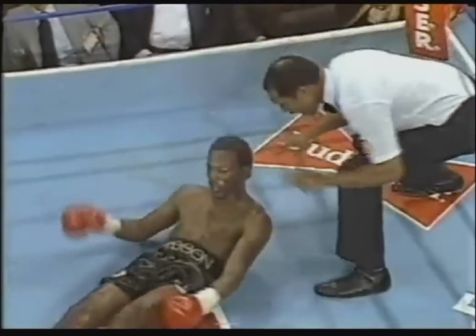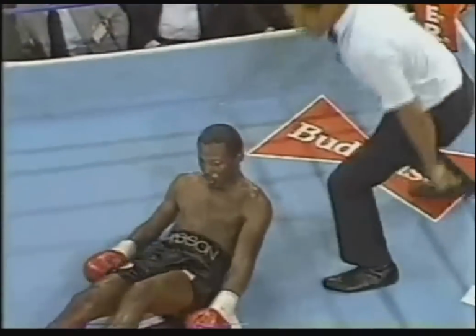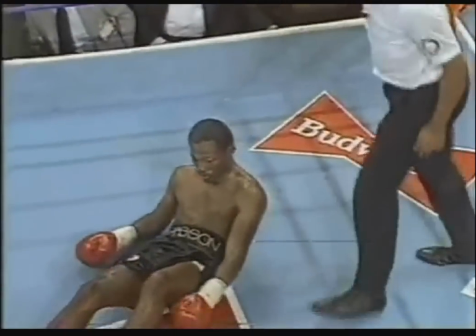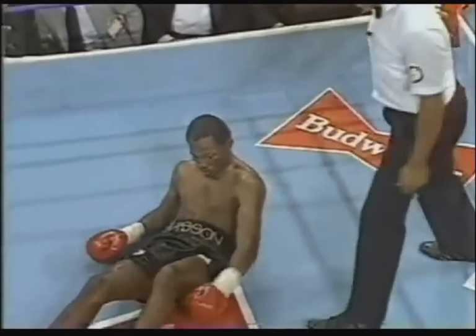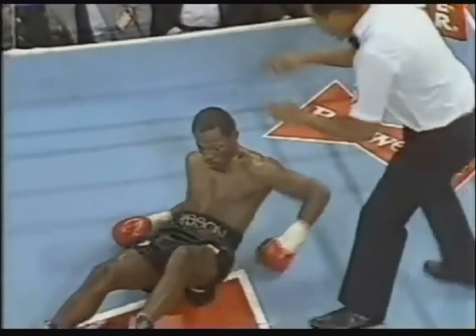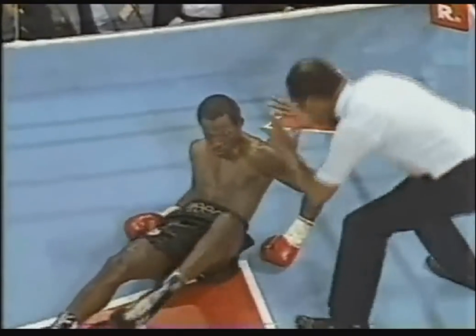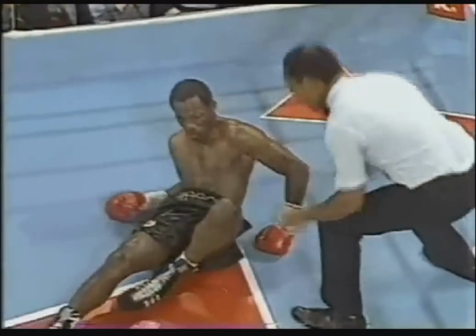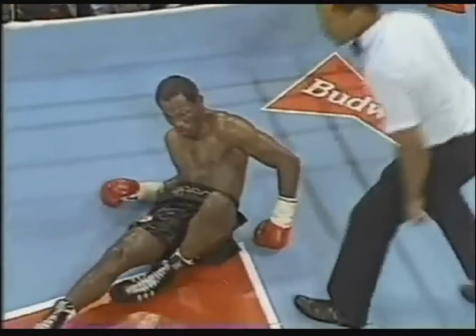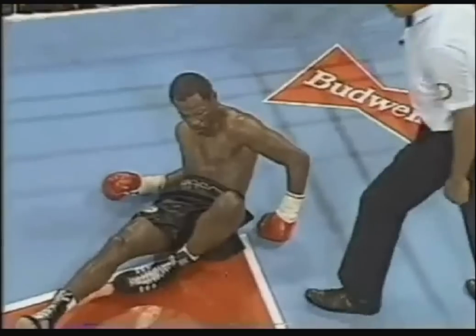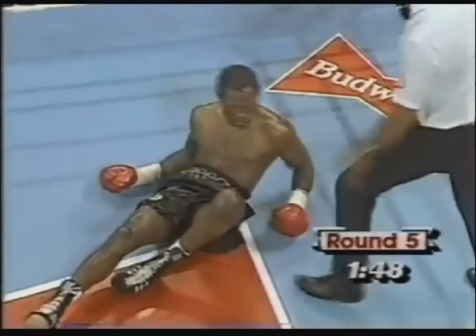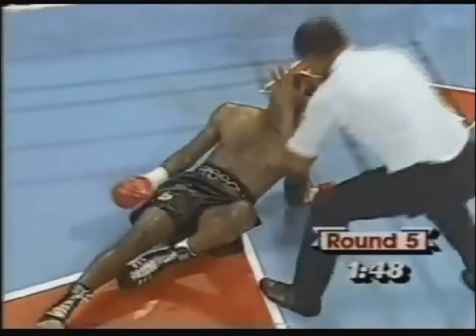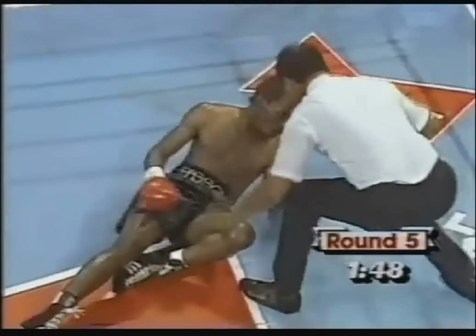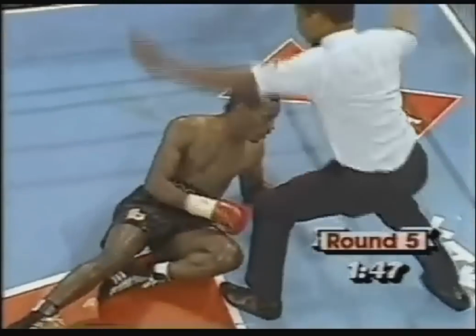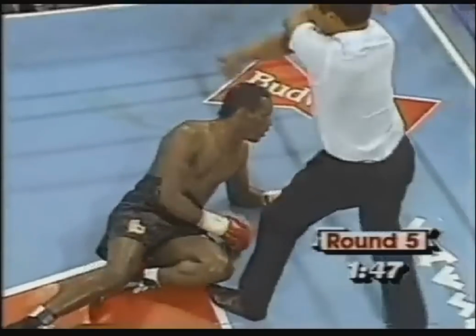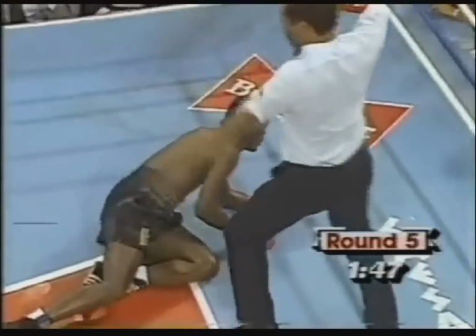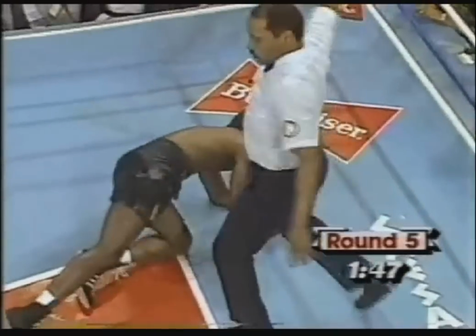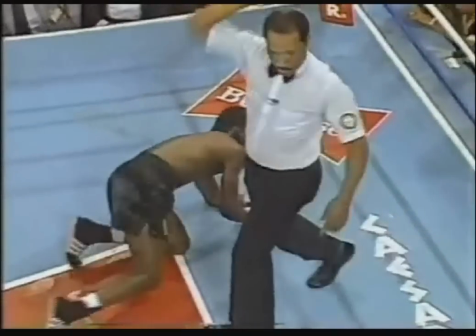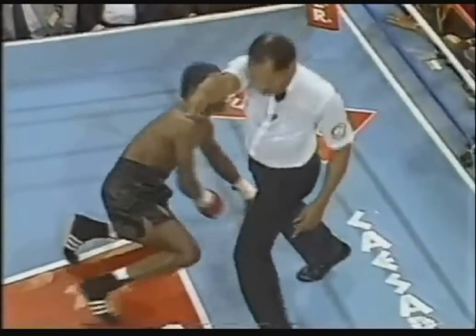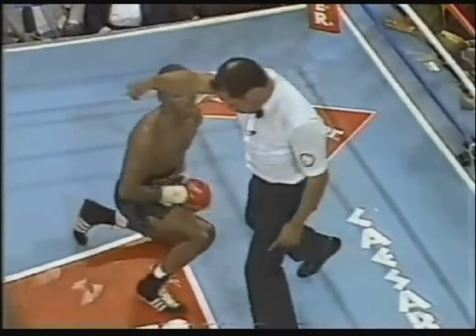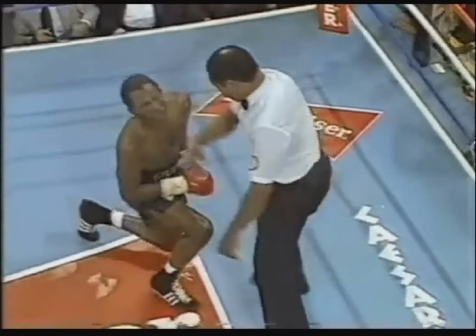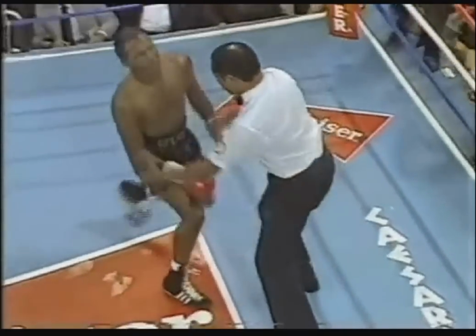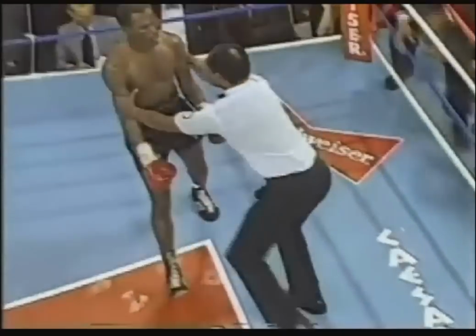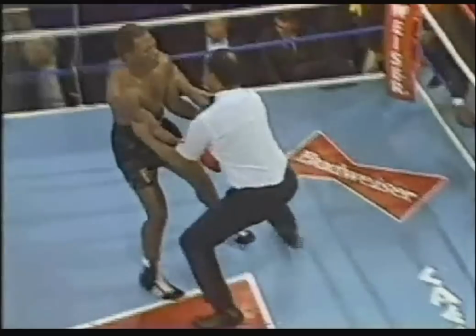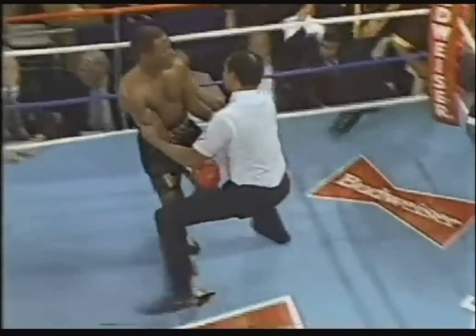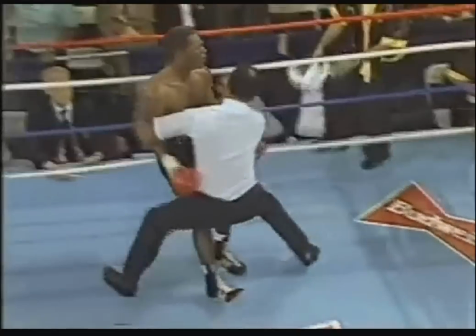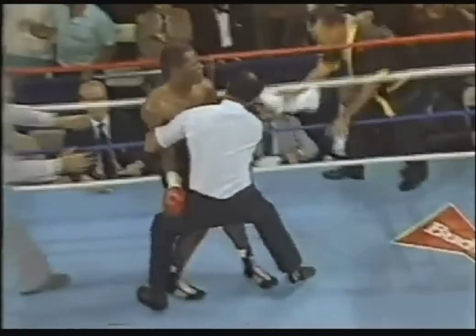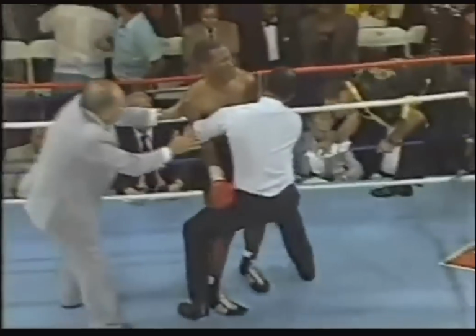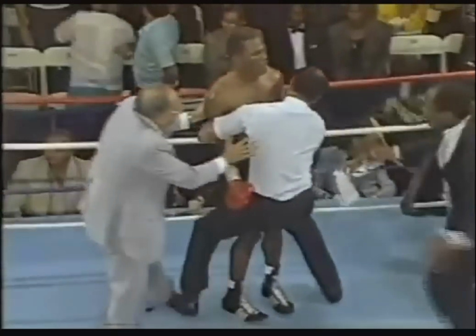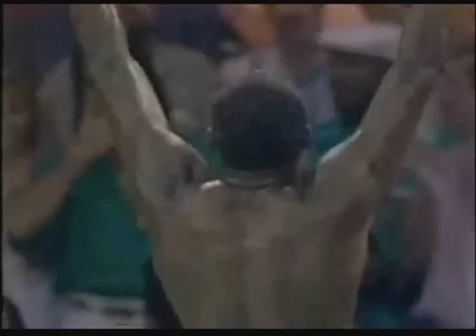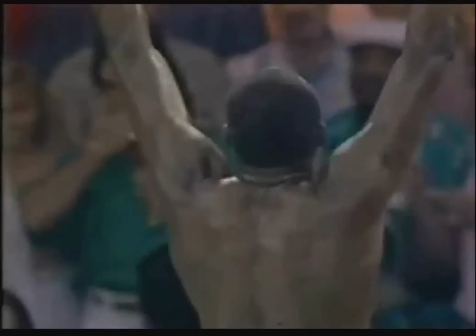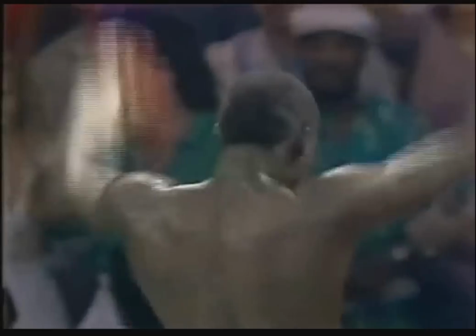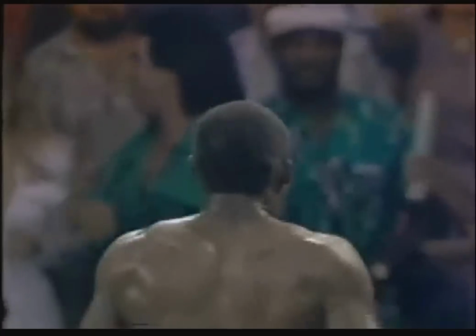Eight. Nine. Ten. It's all over. And Mike McCallum is the champion — a classic one-punch knockout.